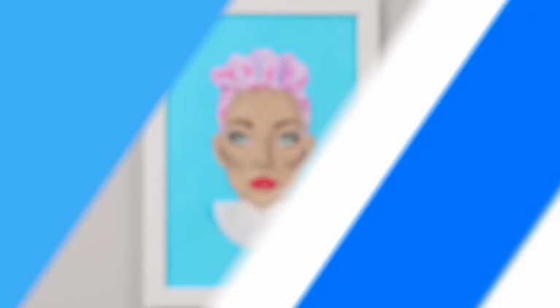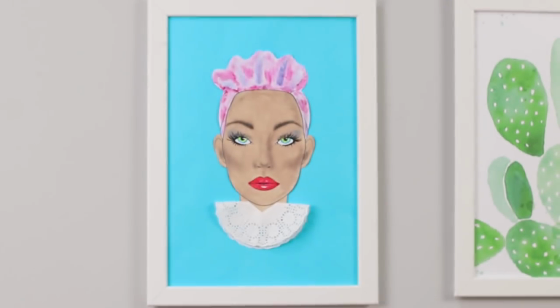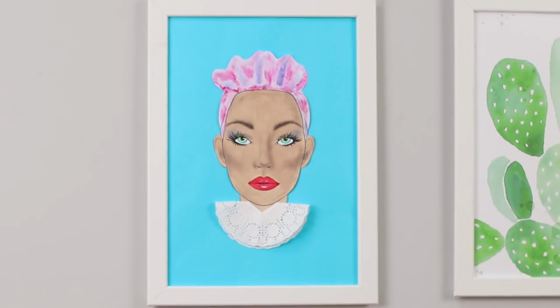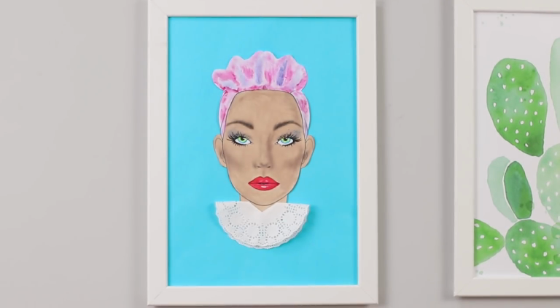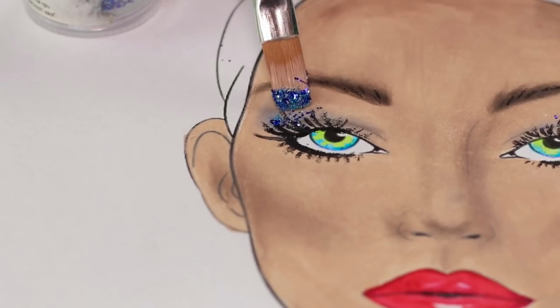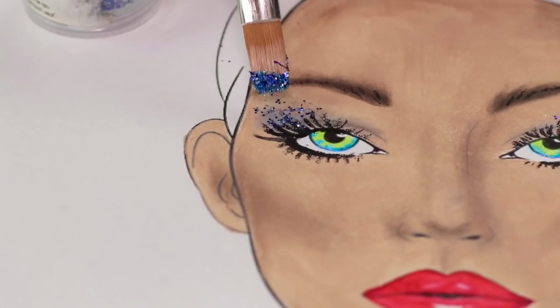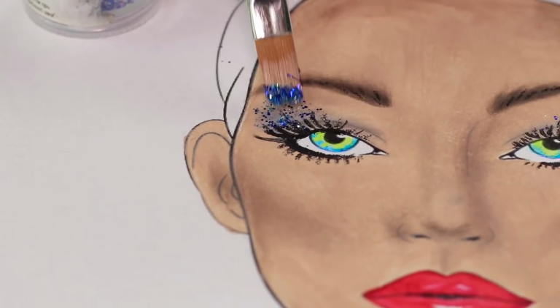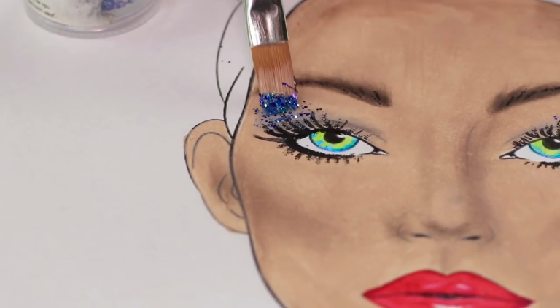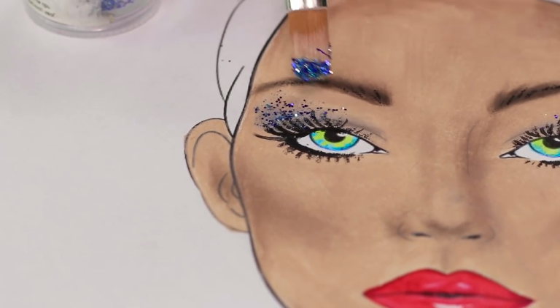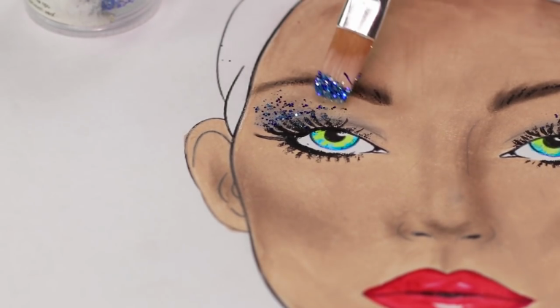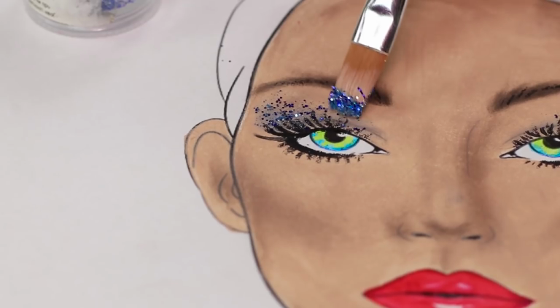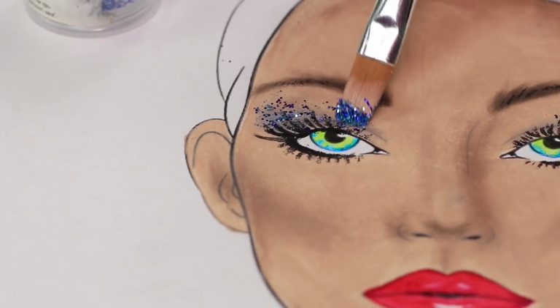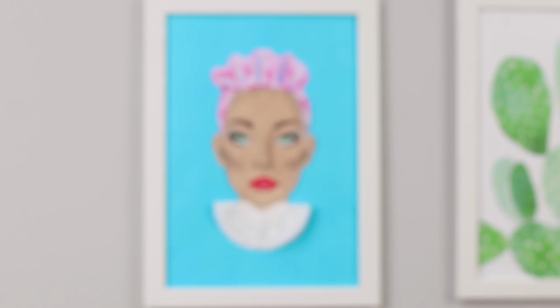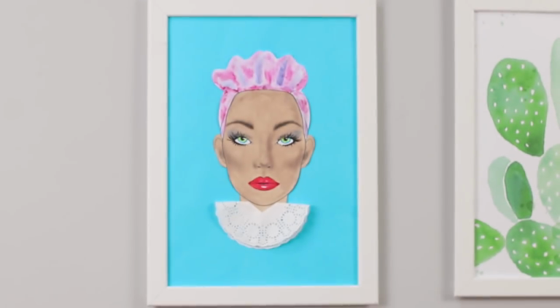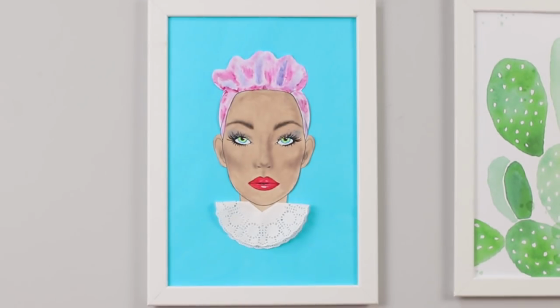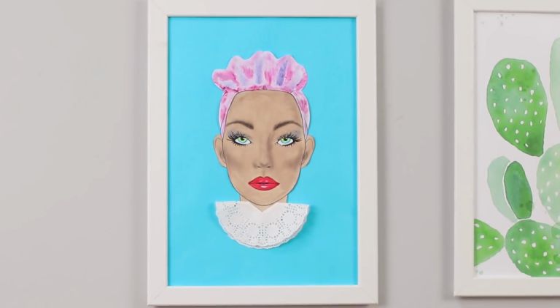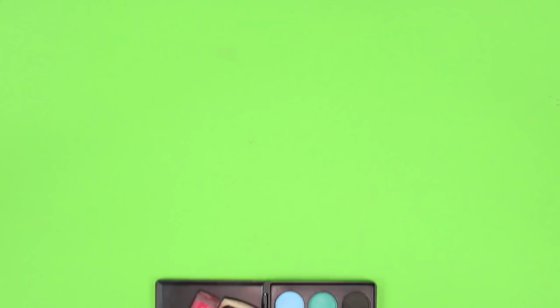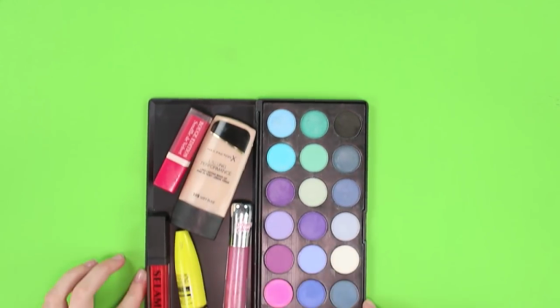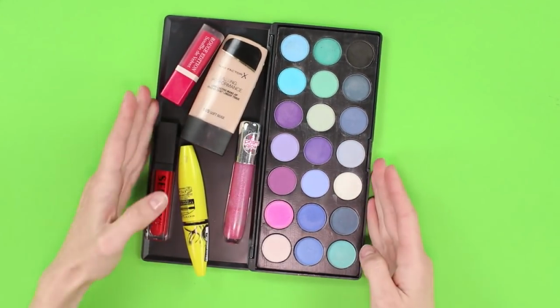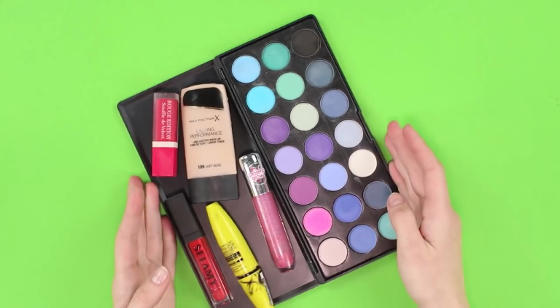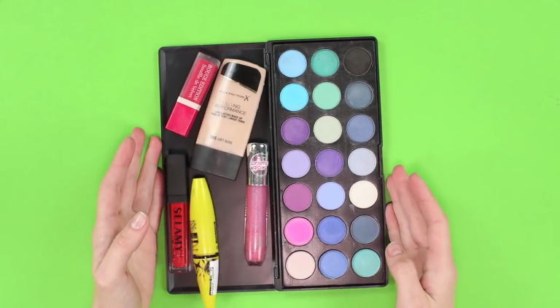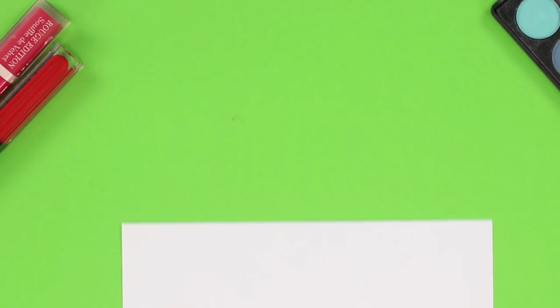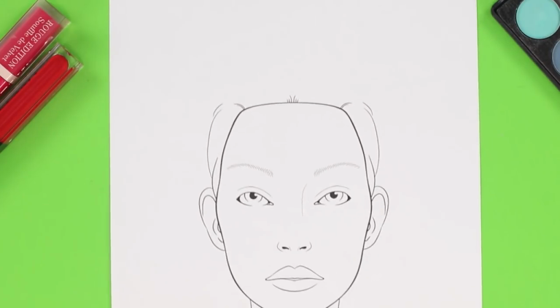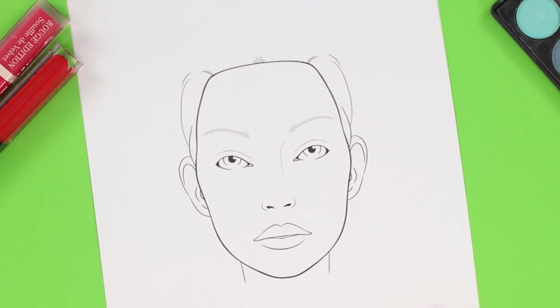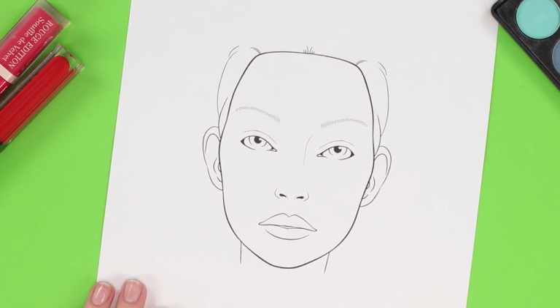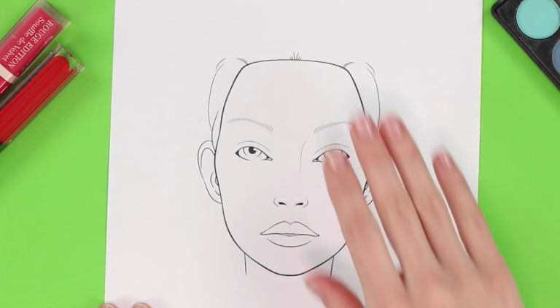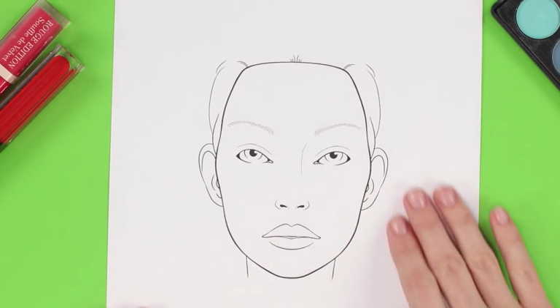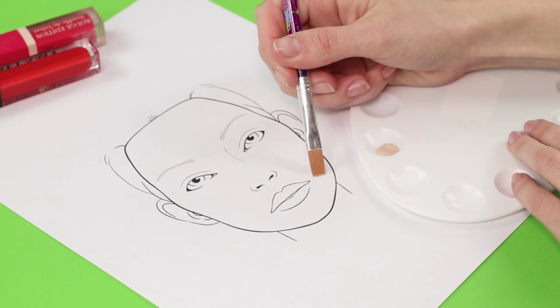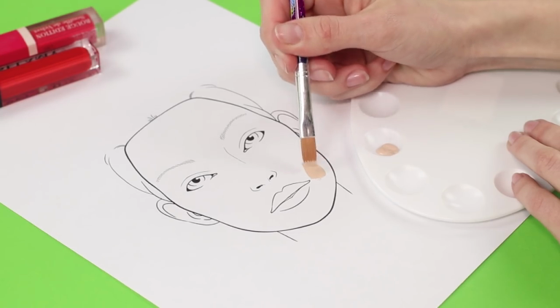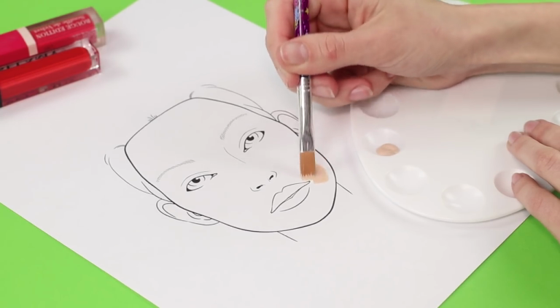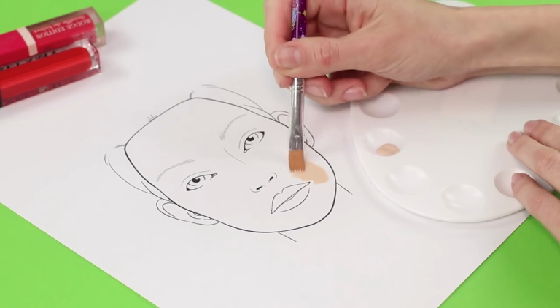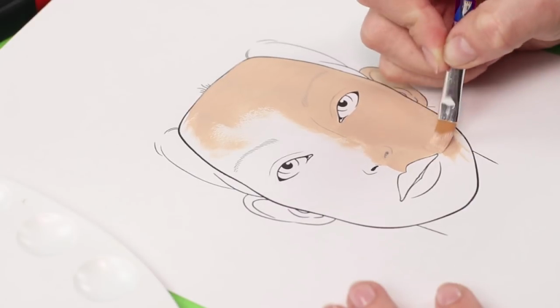Face charts, or drawing with makeup on paper, is a real trend right now. Let's do the makeup for a paper model using the contents of the cosmetic bag. You will need a schematic image of the face. To begin with, color the skin with a foundation.